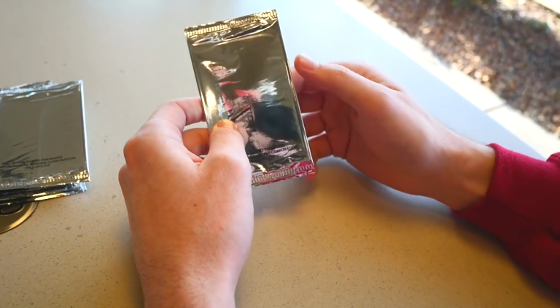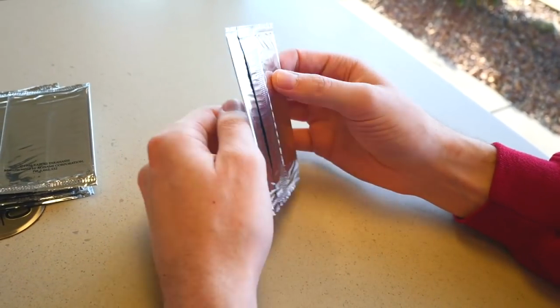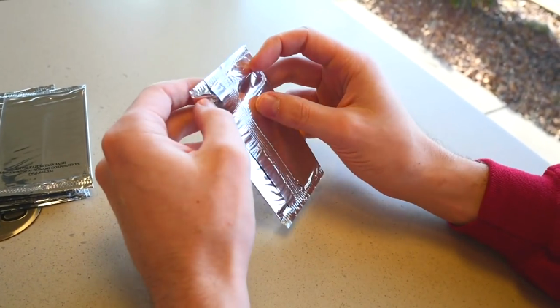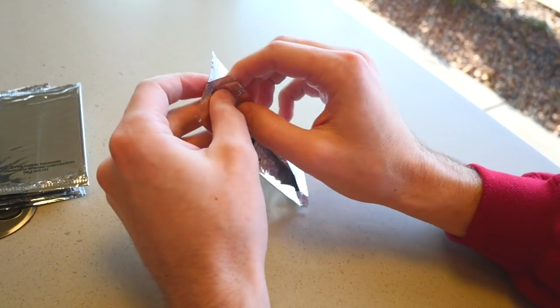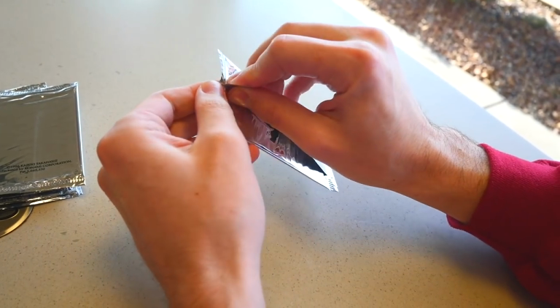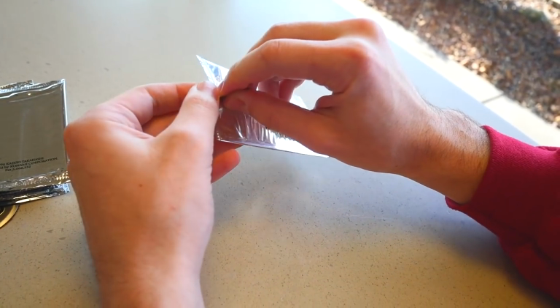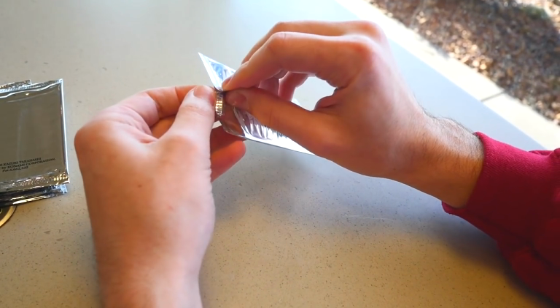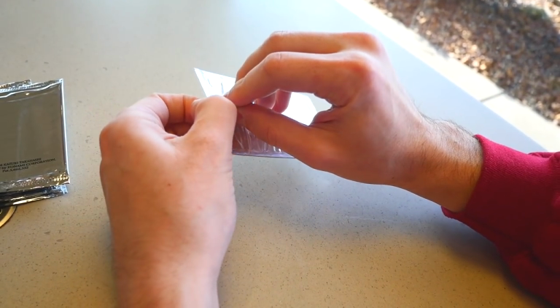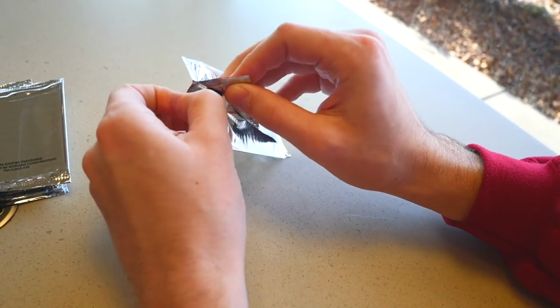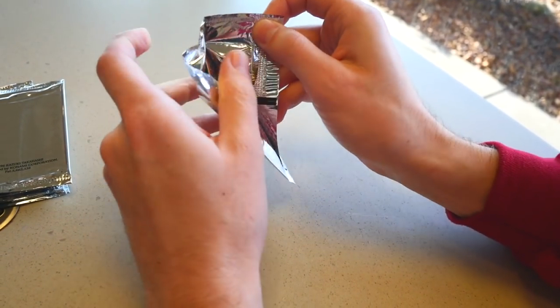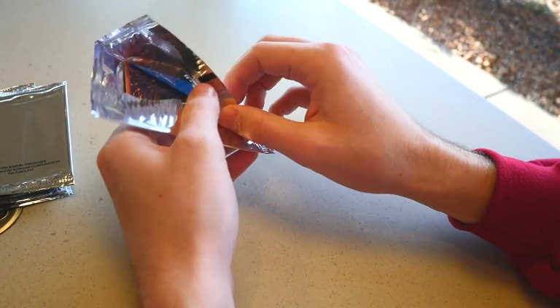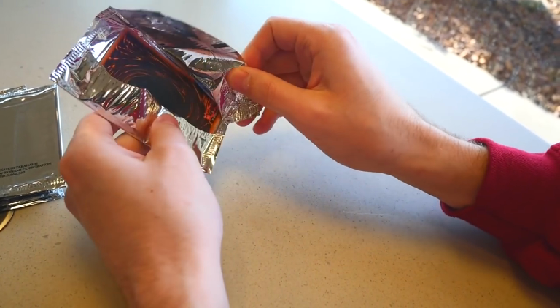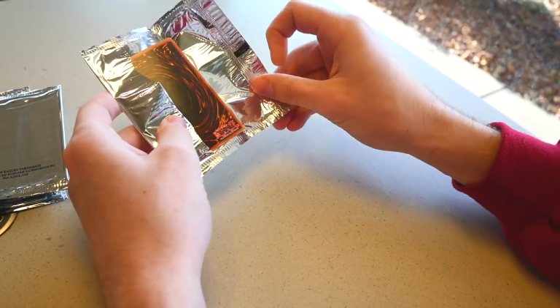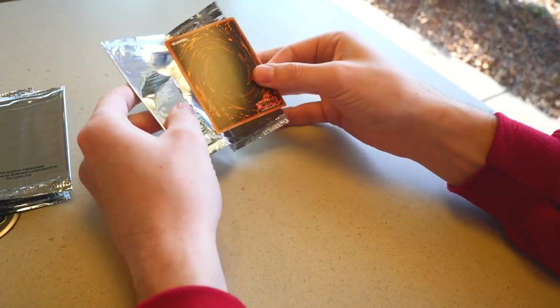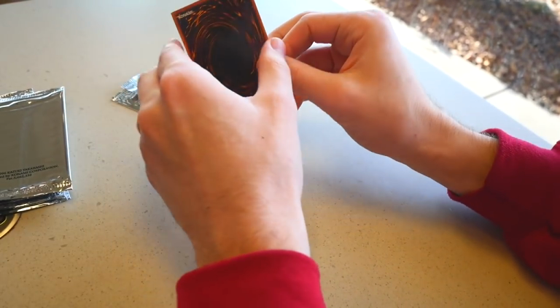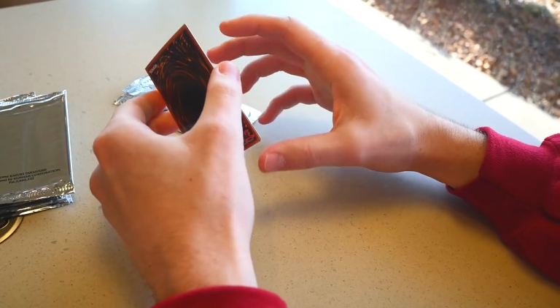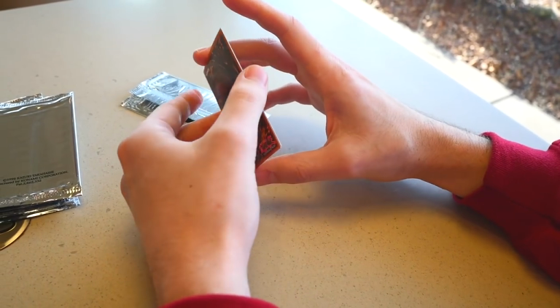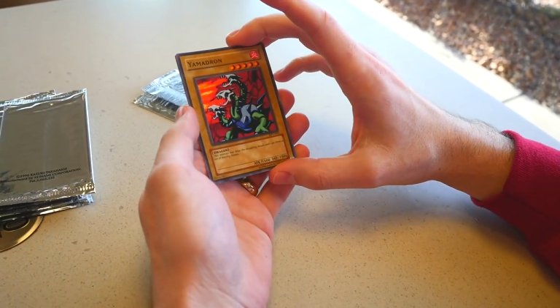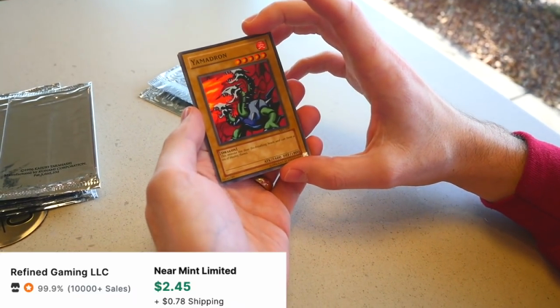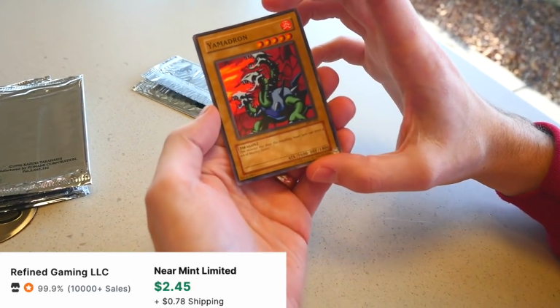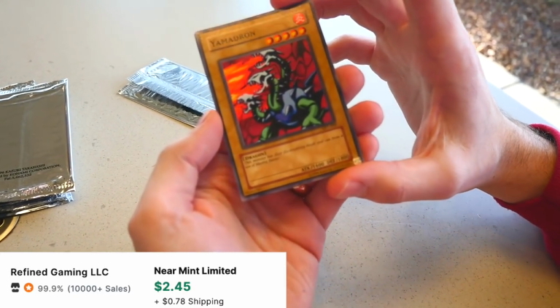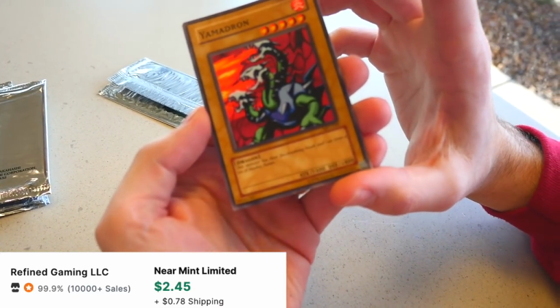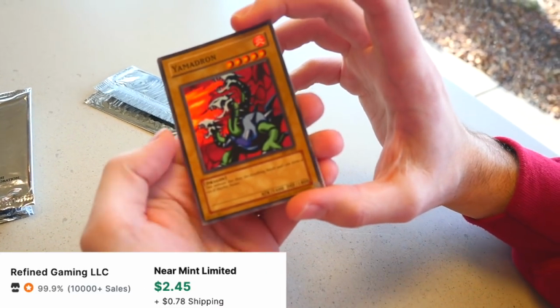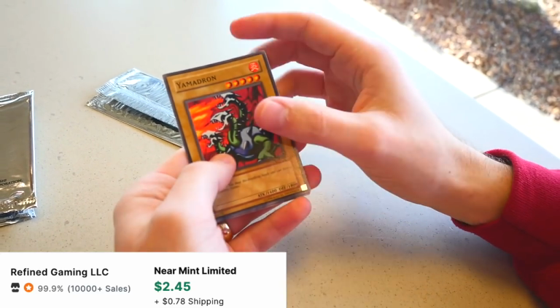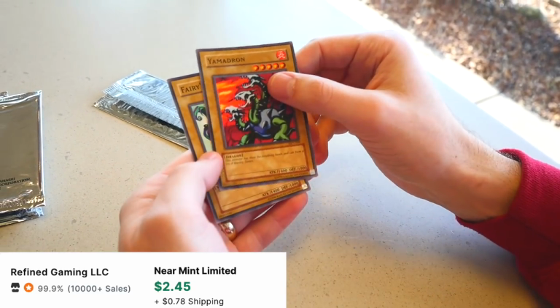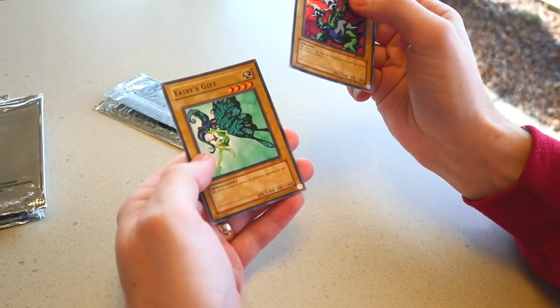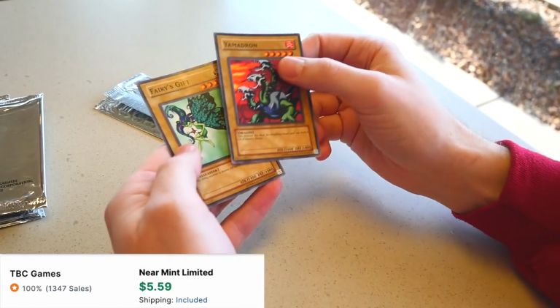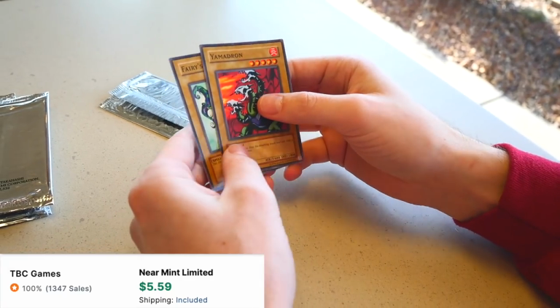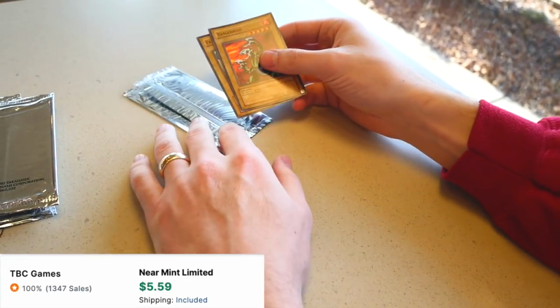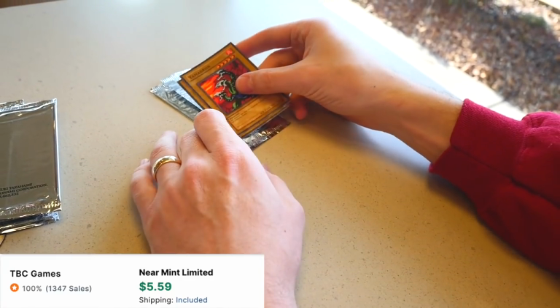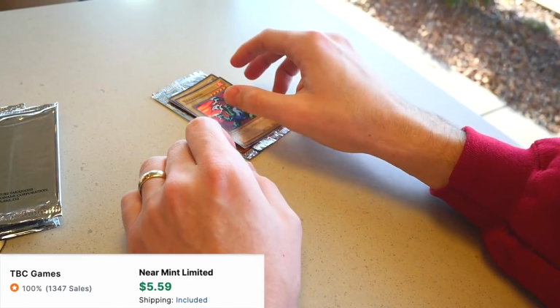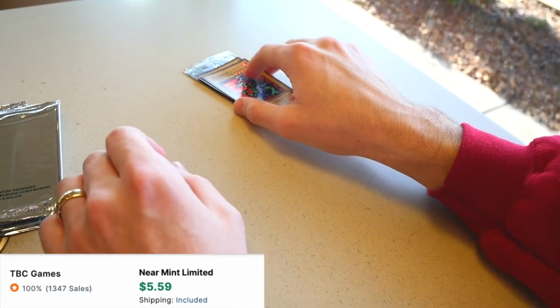All right, here we go — our first pack. Can we pull the Millennium Shield? One of my favorite cards from McDonald's — it's like the old school days. We got the Yamadron, very cool. And there's Gift. Okay, just a couple of commons, but that's okay.